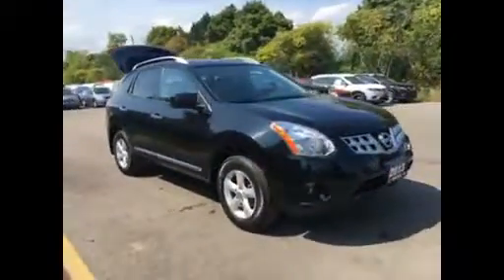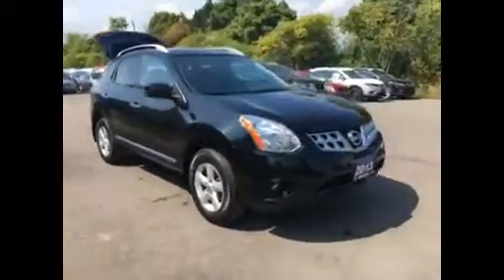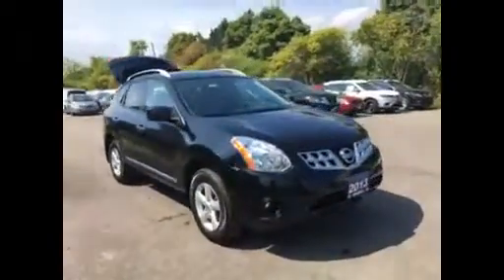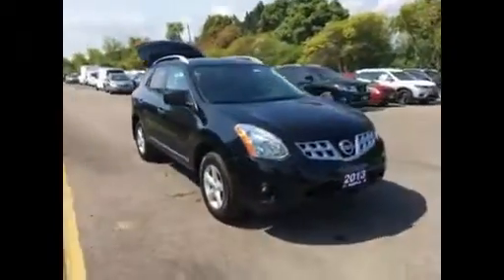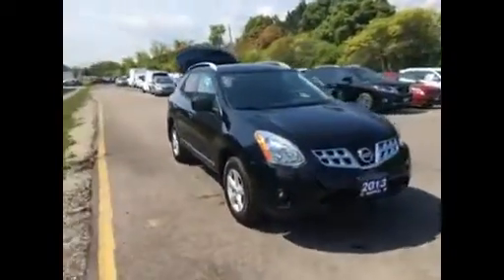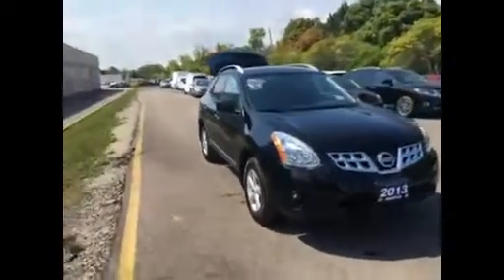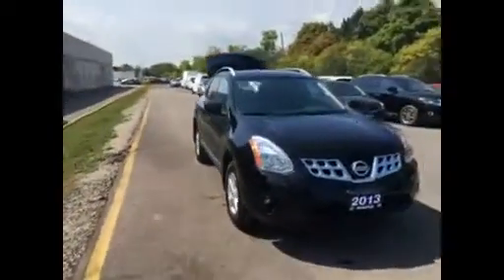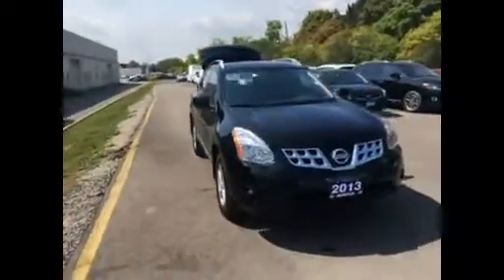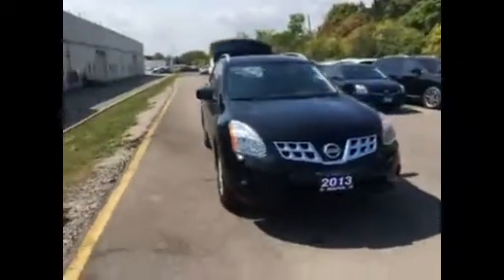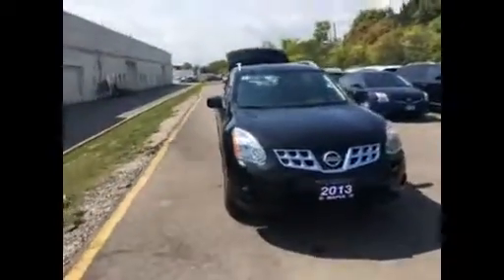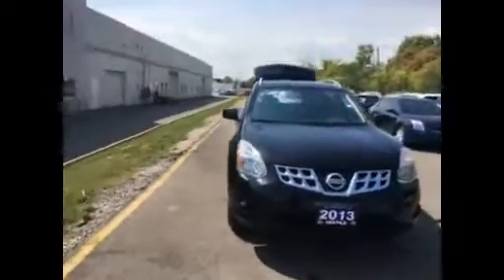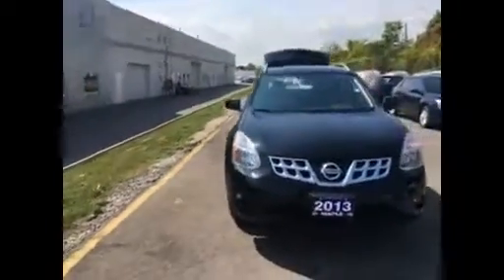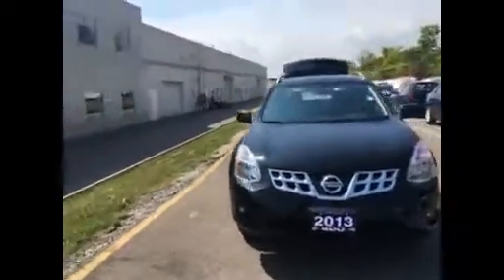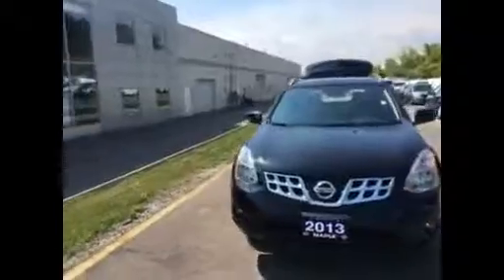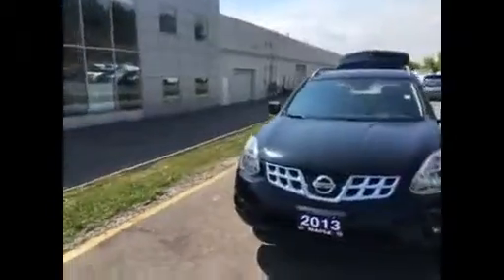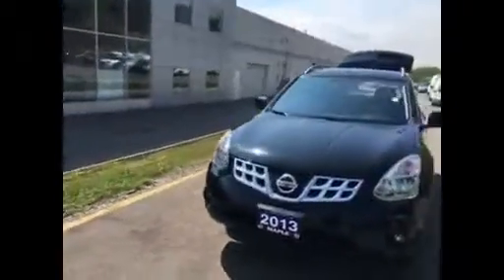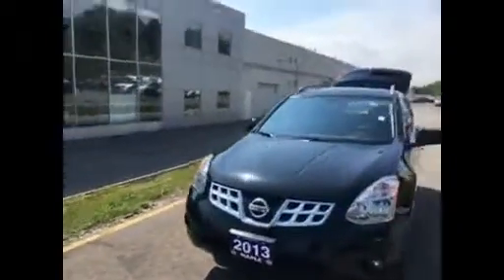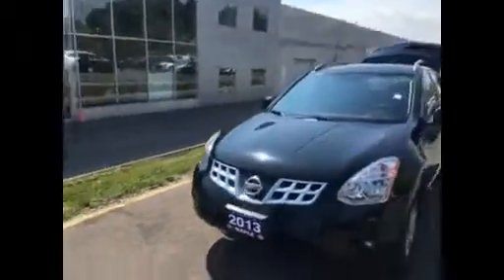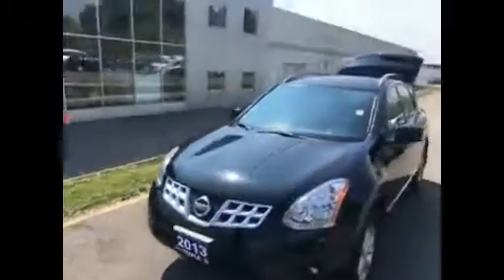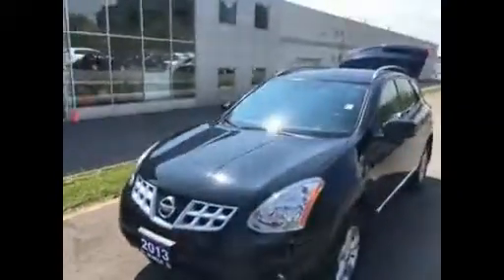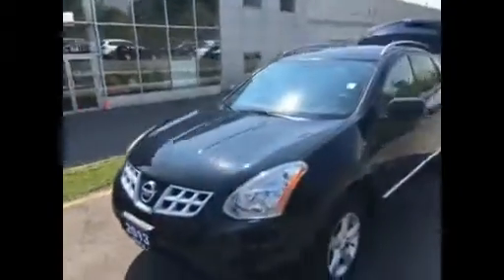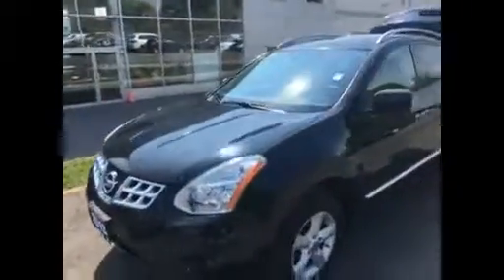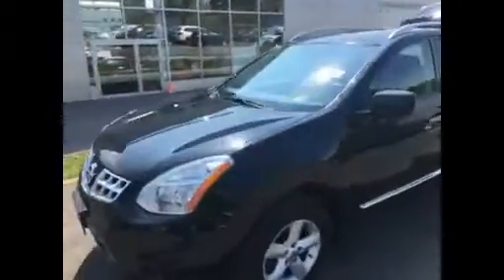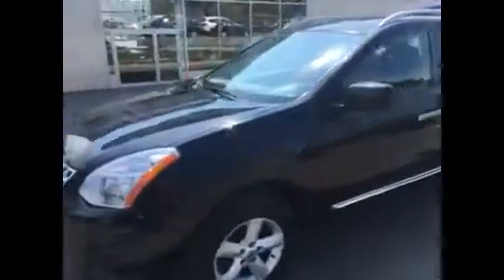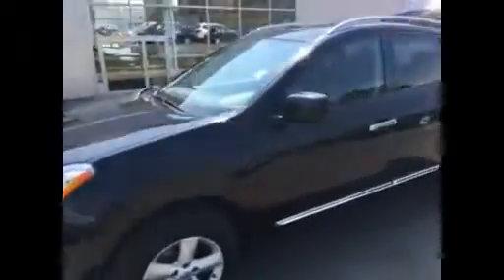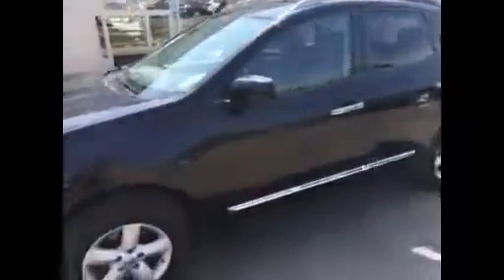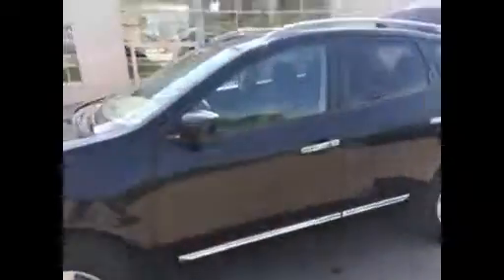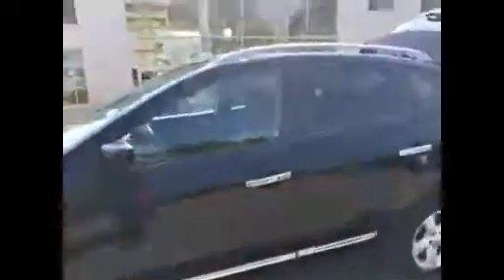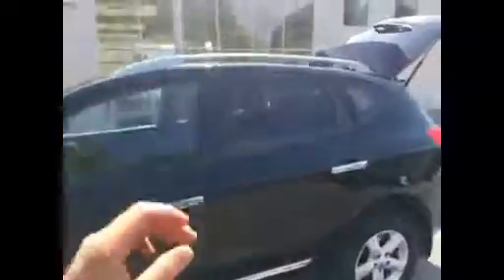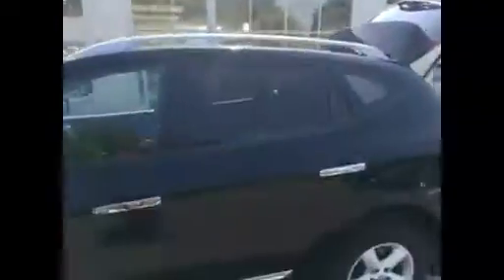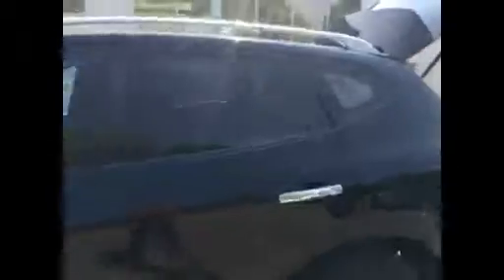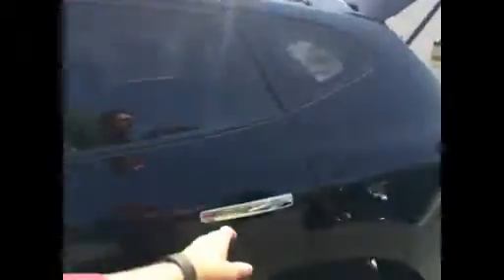You have fog lights up front, being an SV. Sunroof up top as well. Let me open the back door so you can see the back seats.